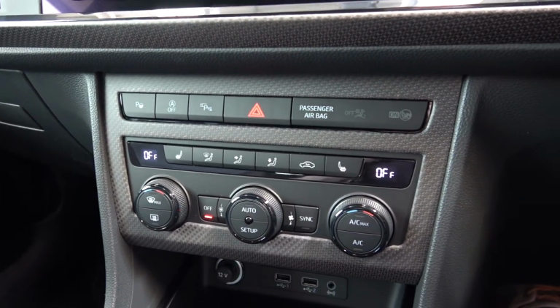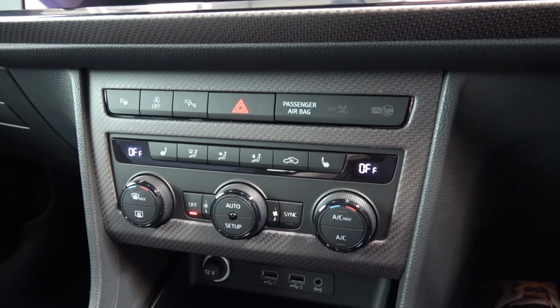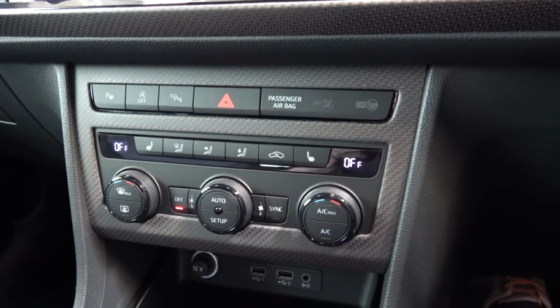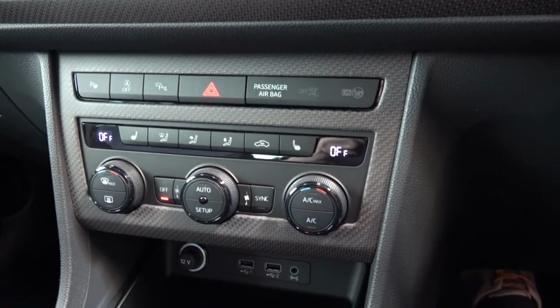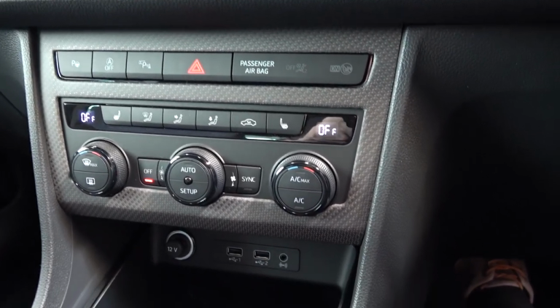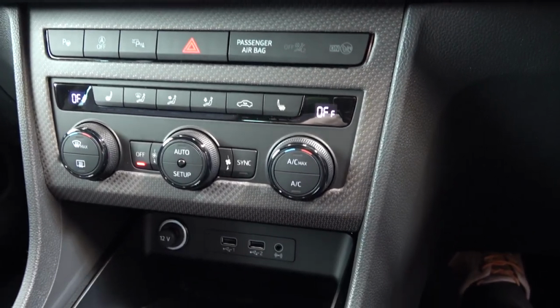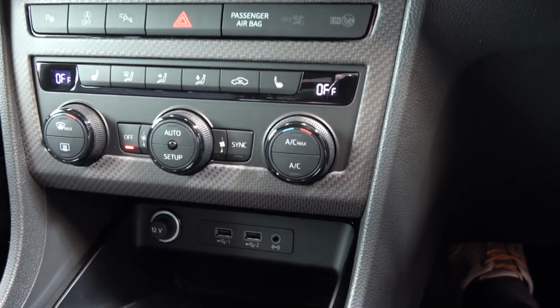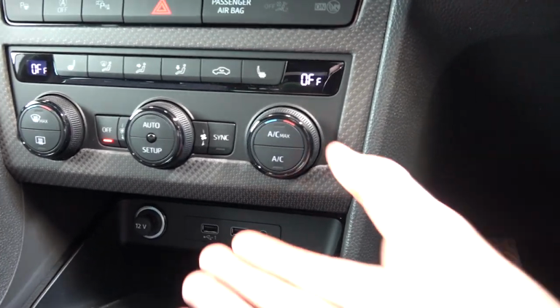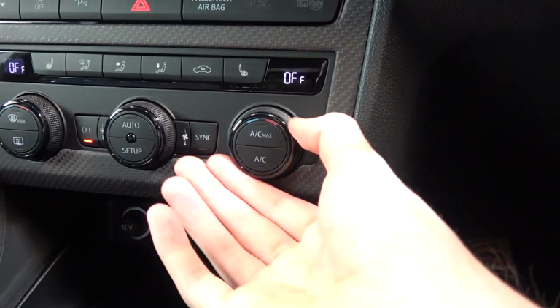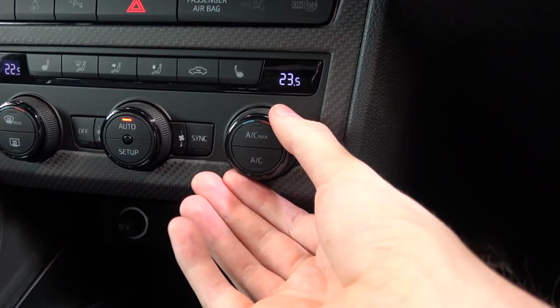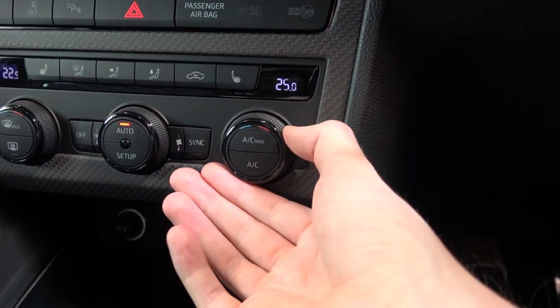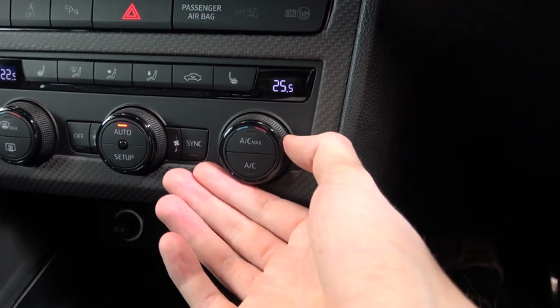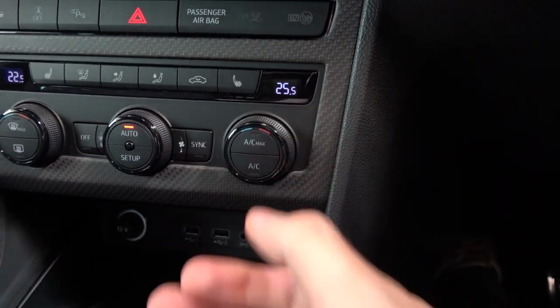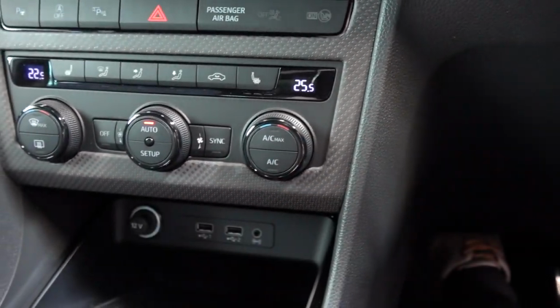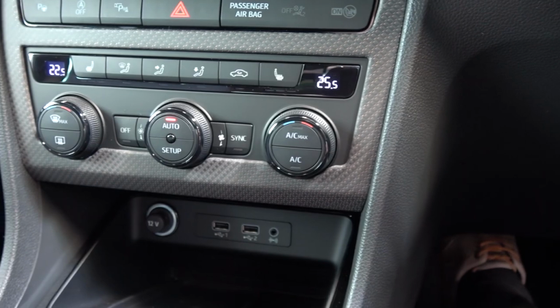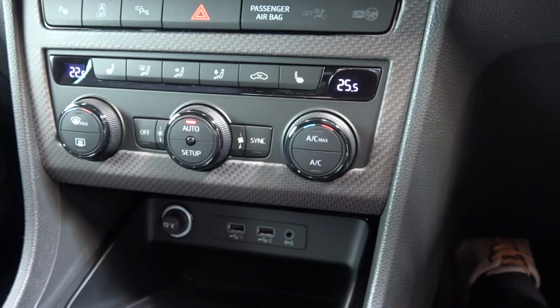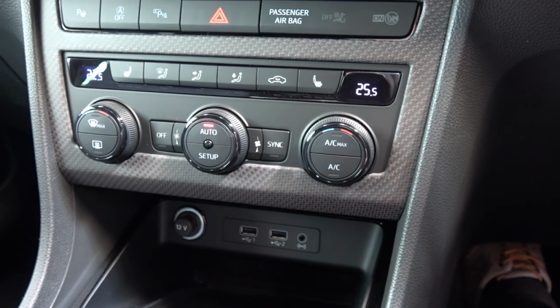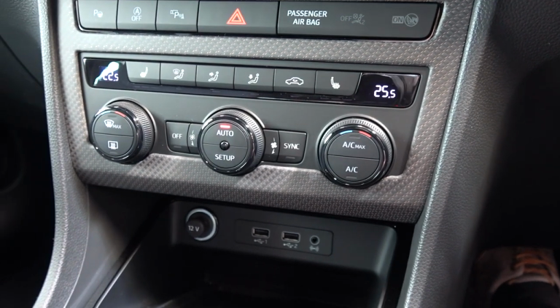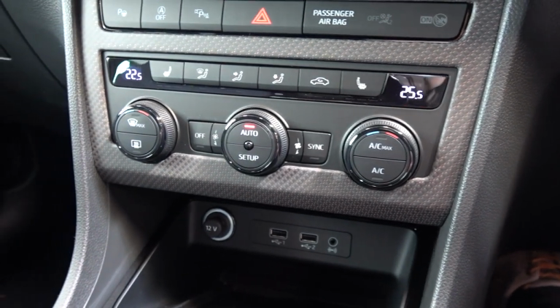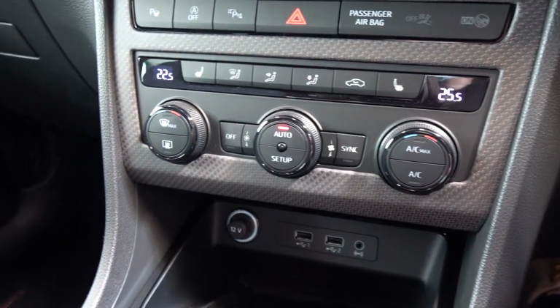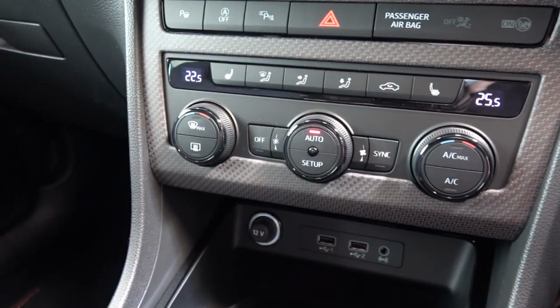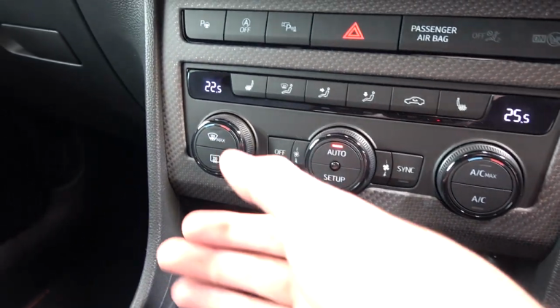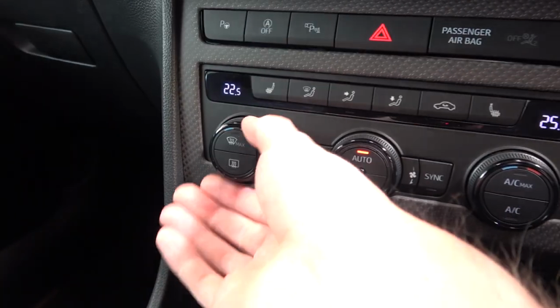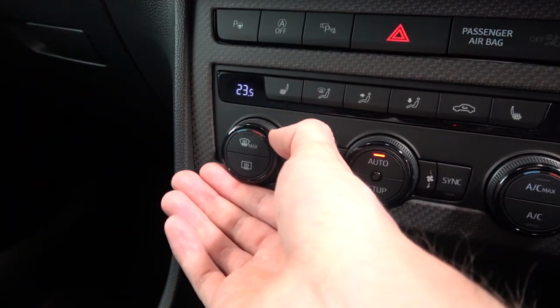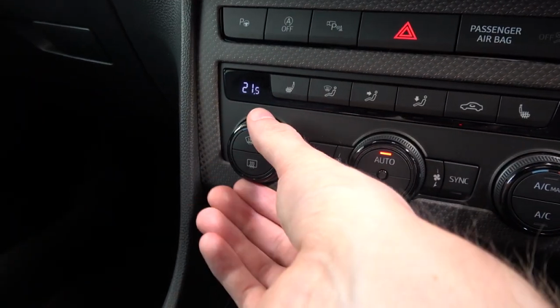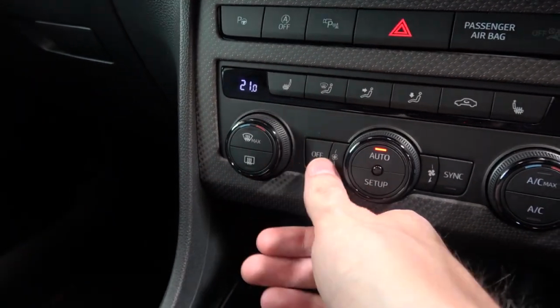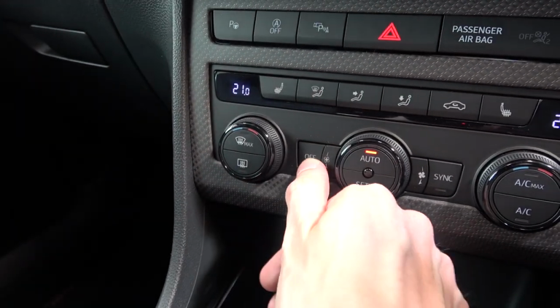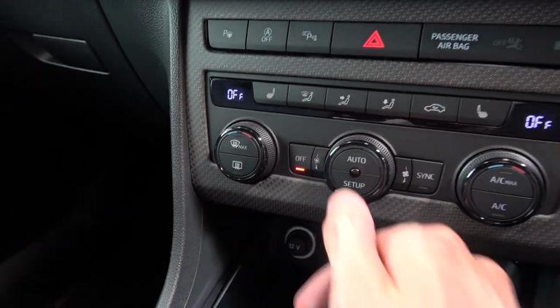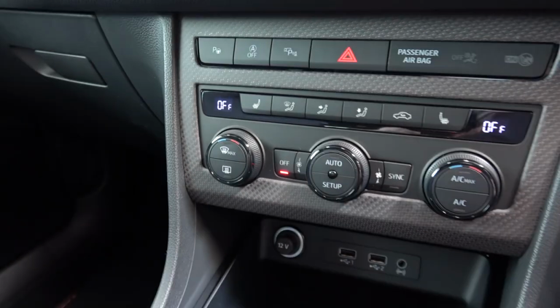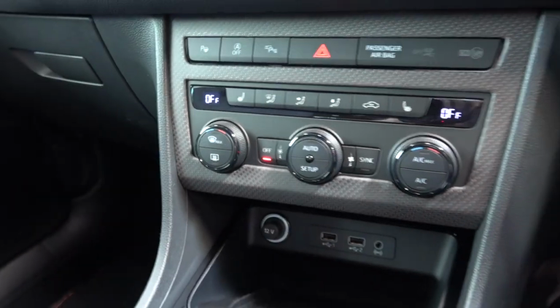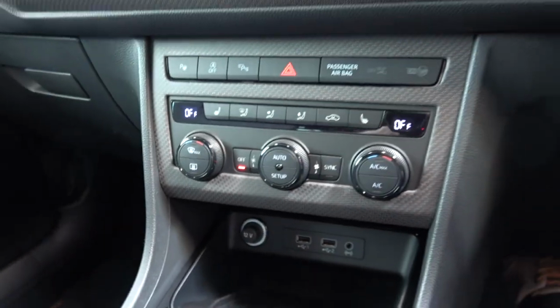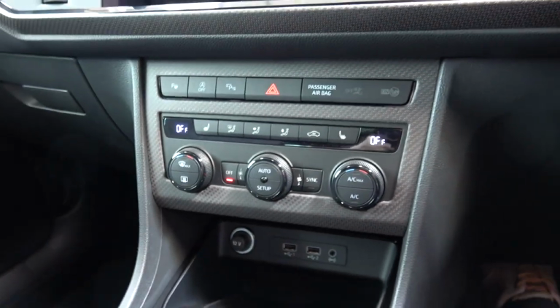Moving down, we come to air temperature rotaries on either side with small digital displays. The AC button is in the right rotary, then a central fan speed rotary, and finally the left zone air temperature rotary, with front and rear demist controls.